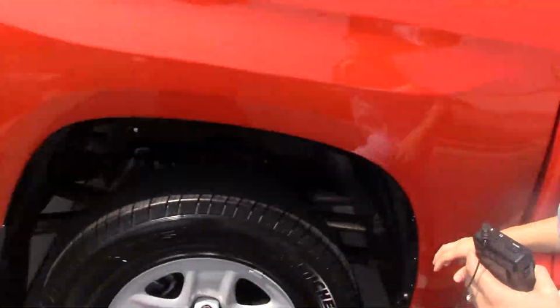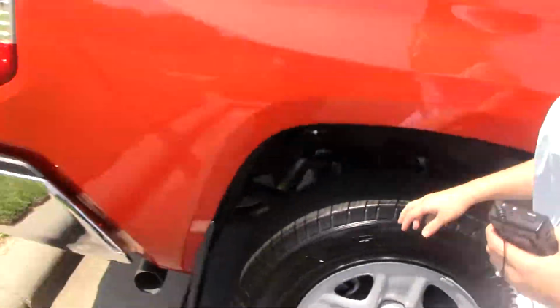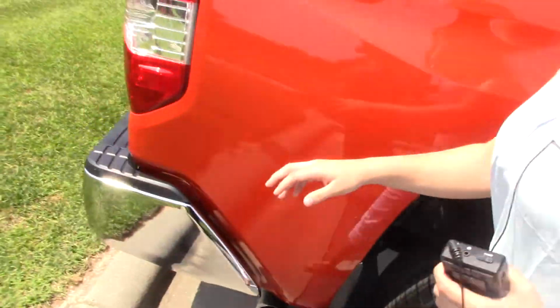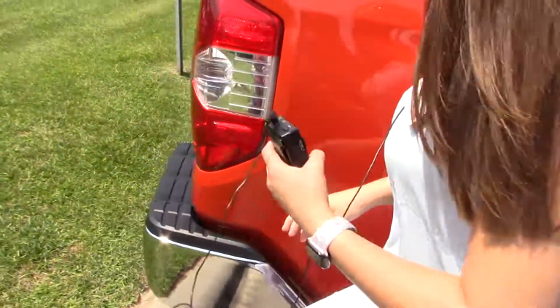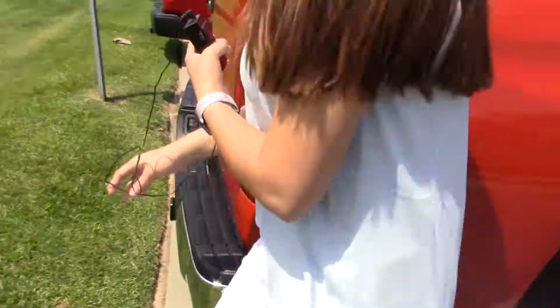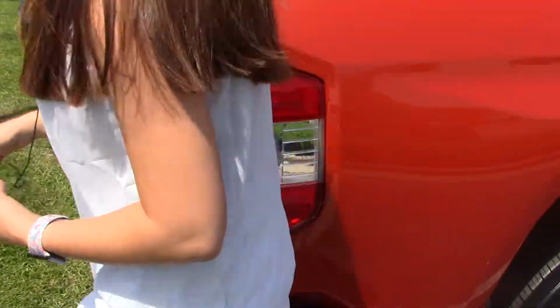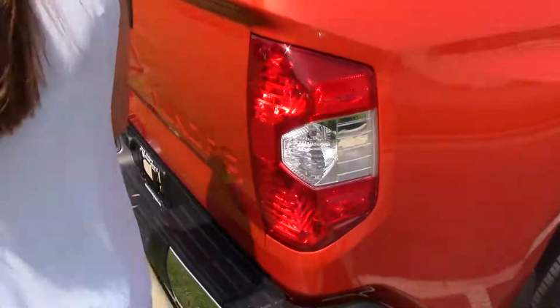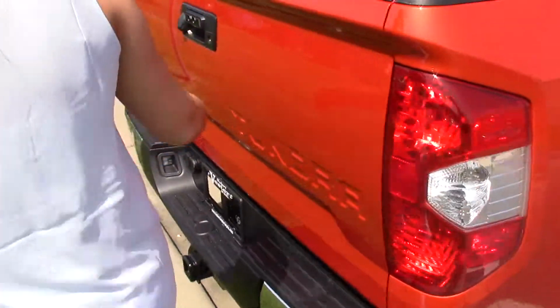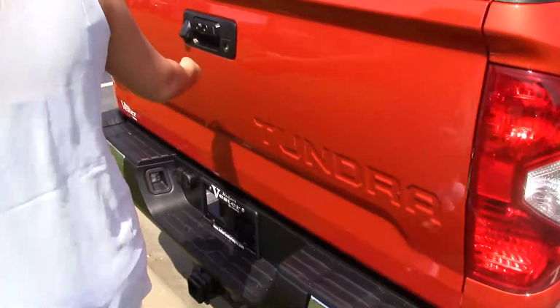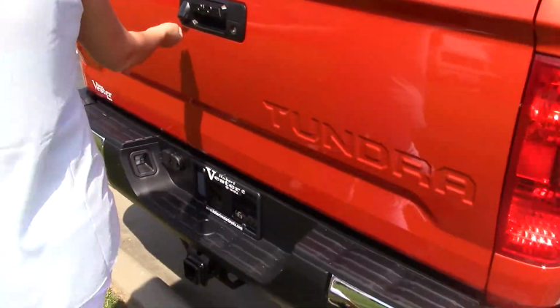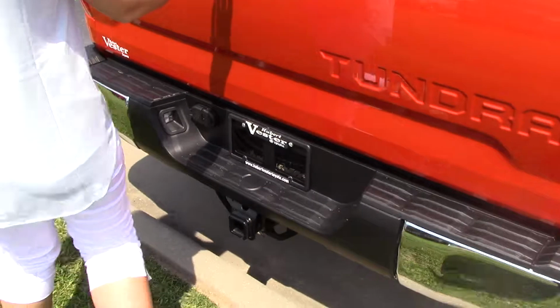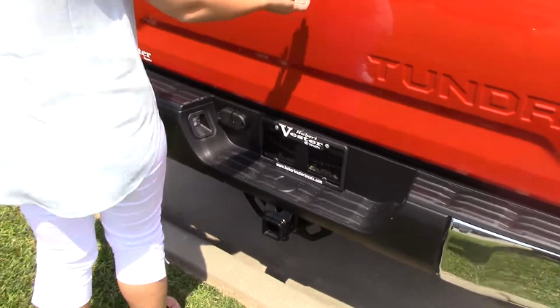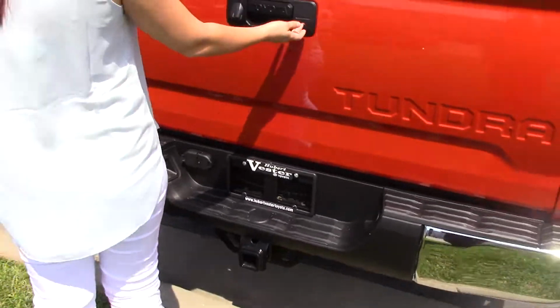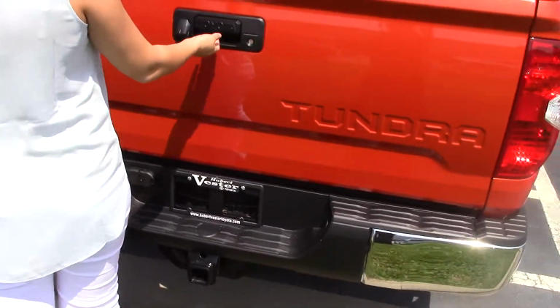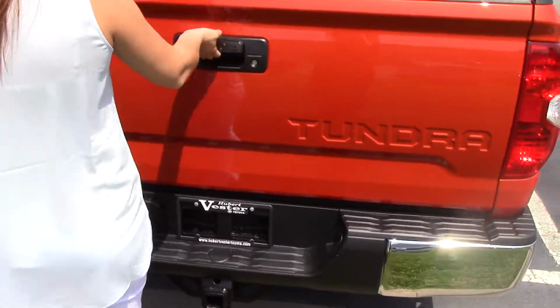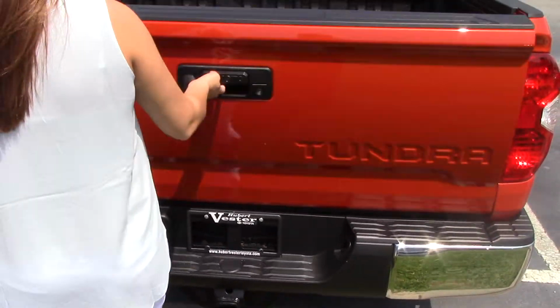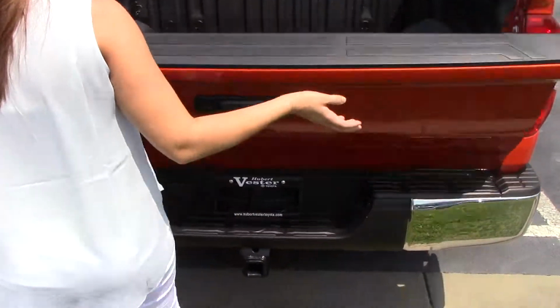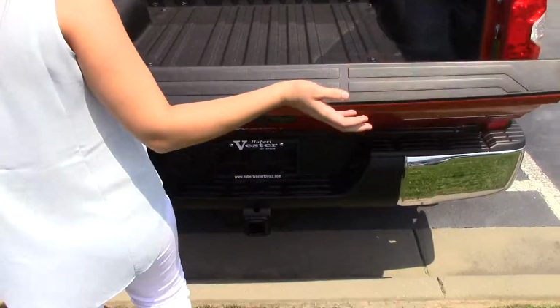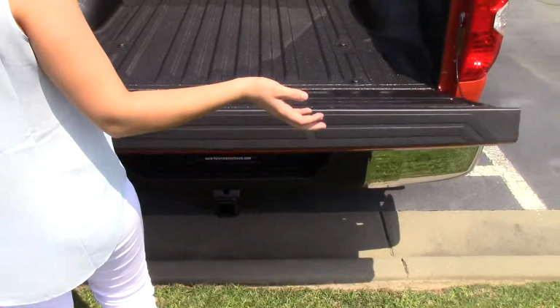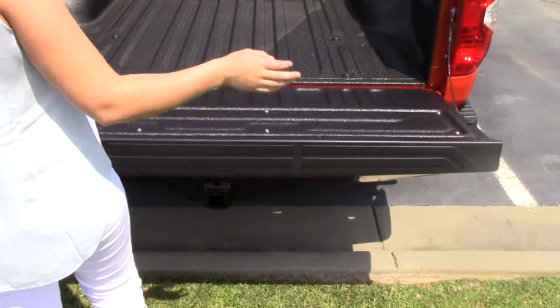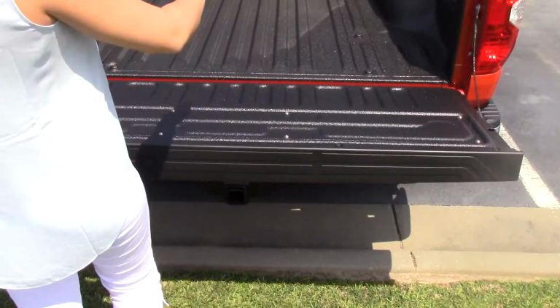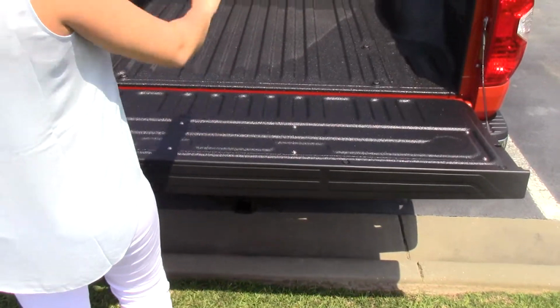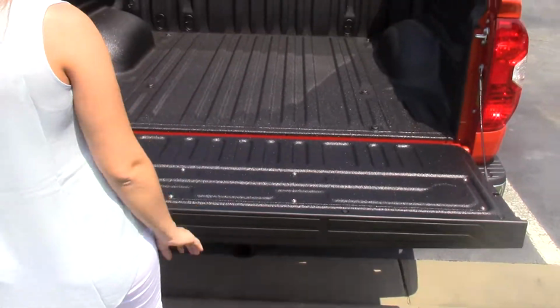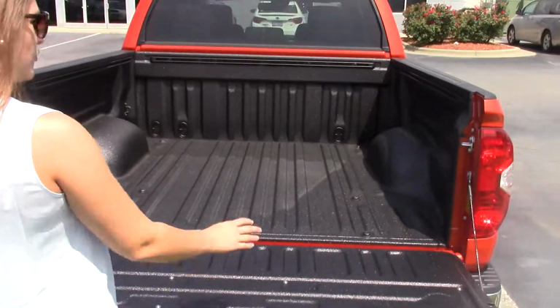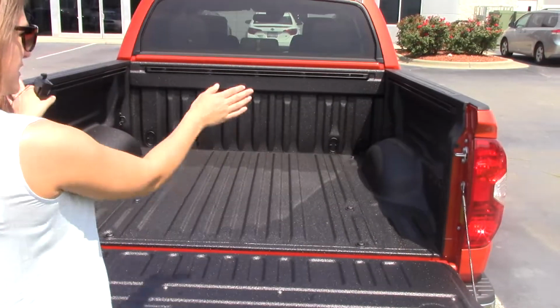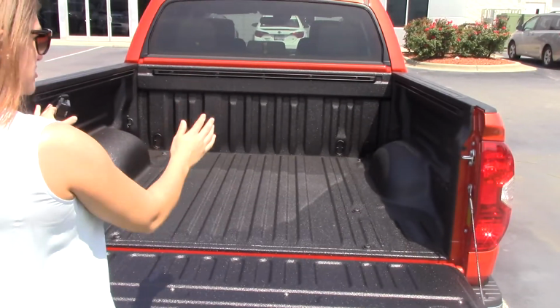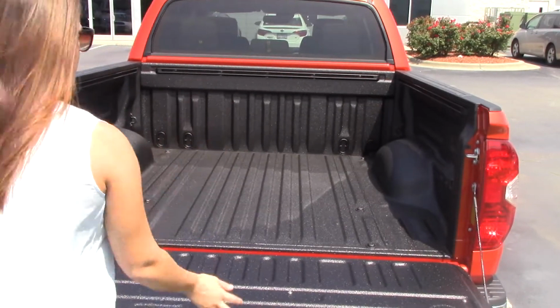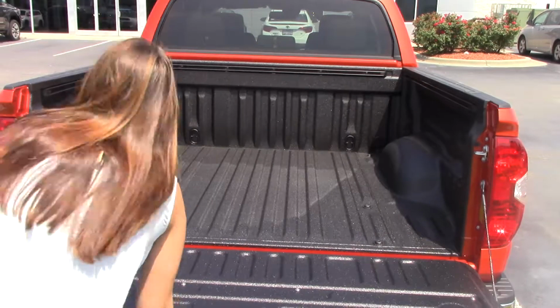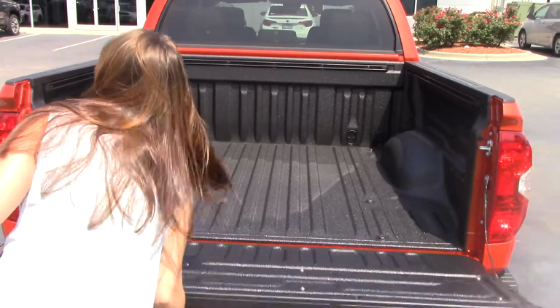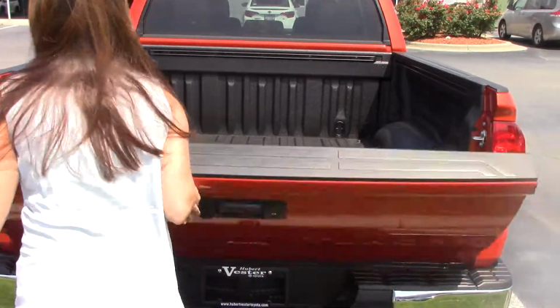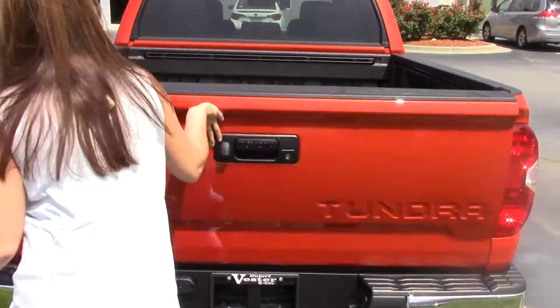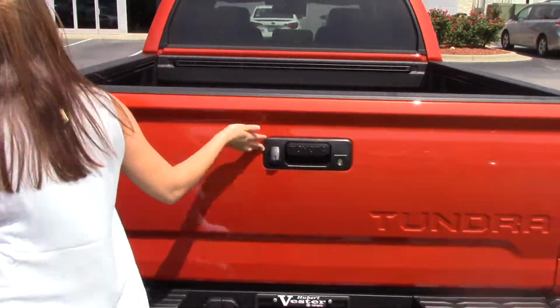Coming around here, it does have a backup camera, locking tailgate, and easy lower tailgate as well. Bed lights are there for you, as well as rails if you decide to put a tonneau cover on.